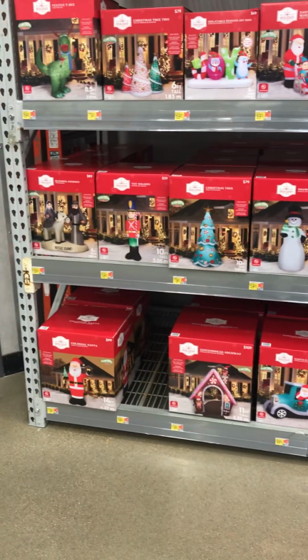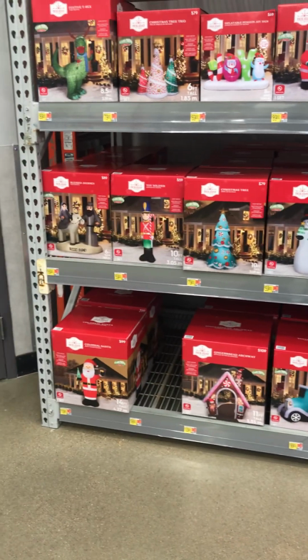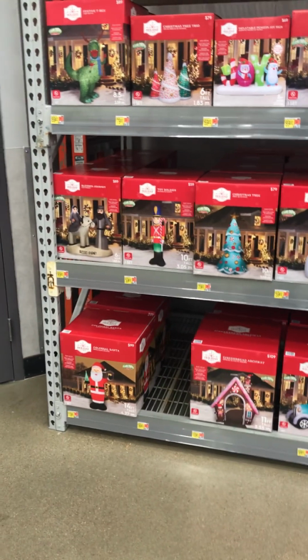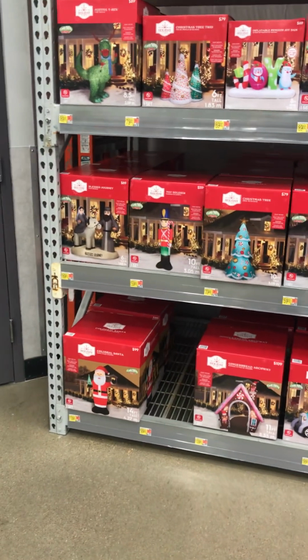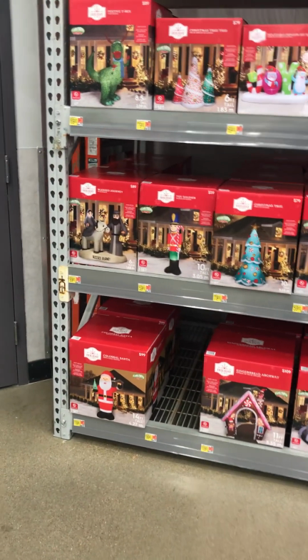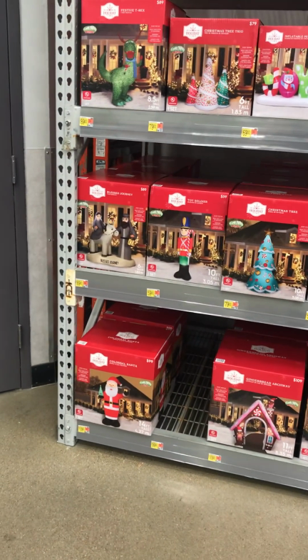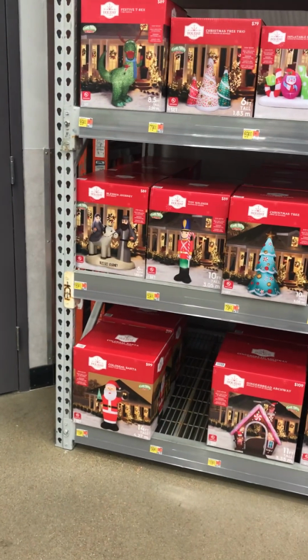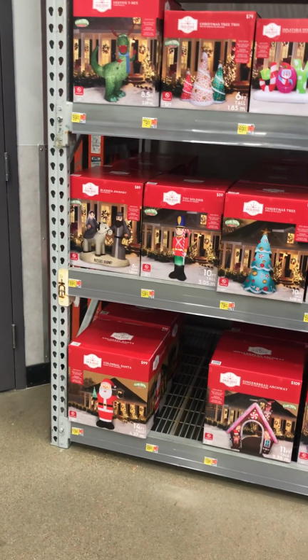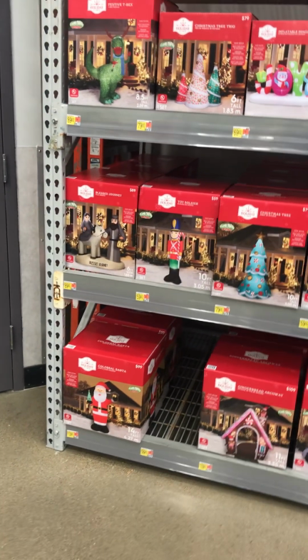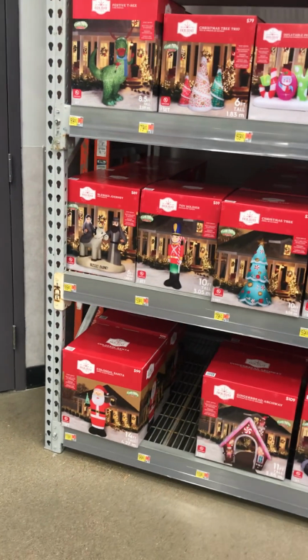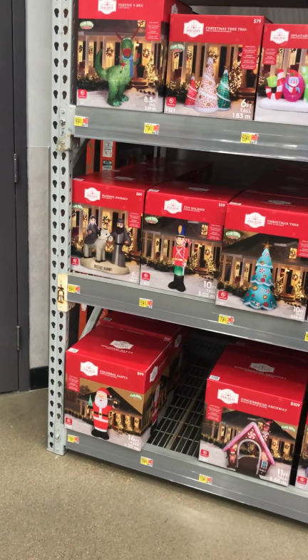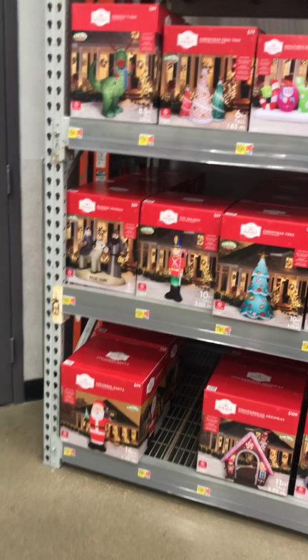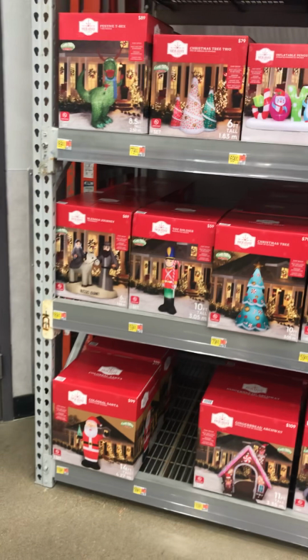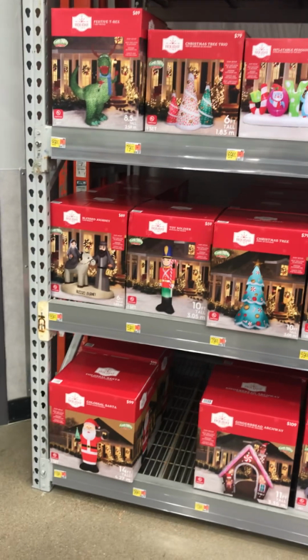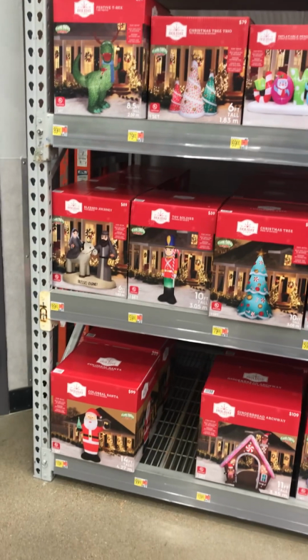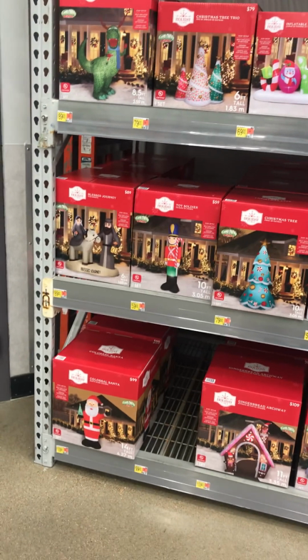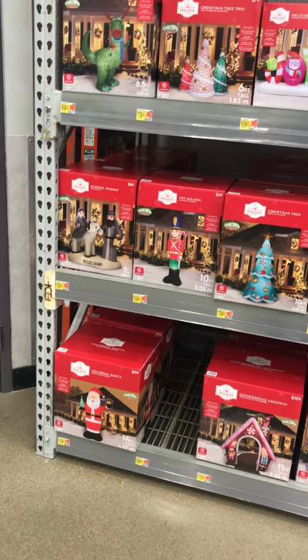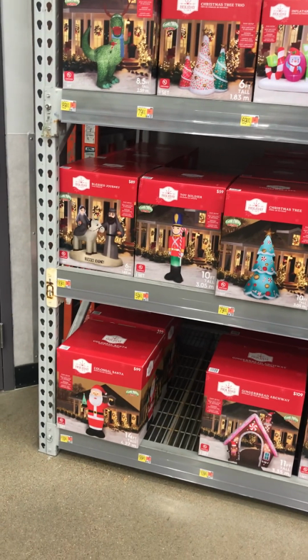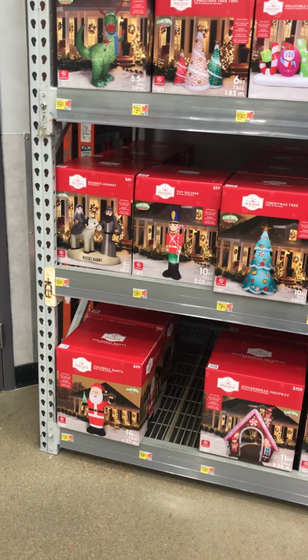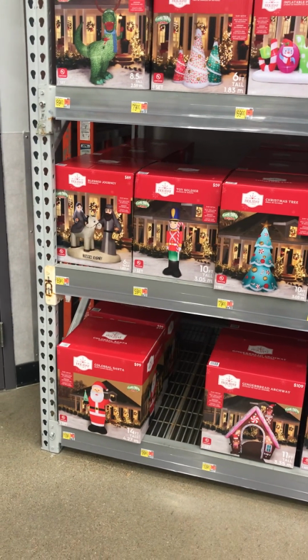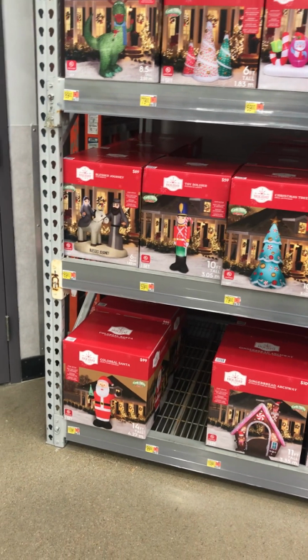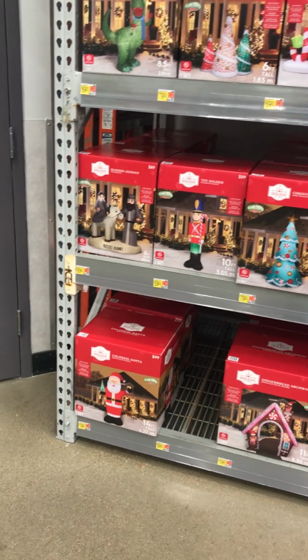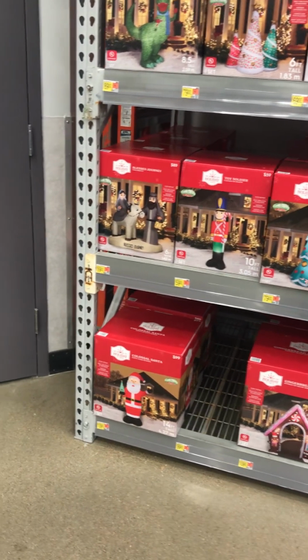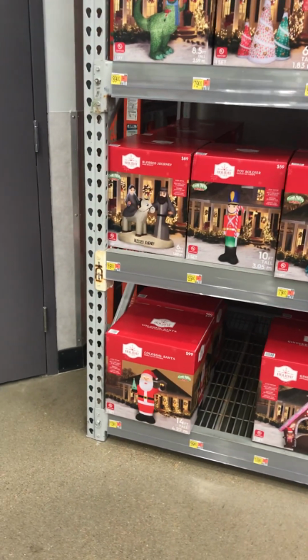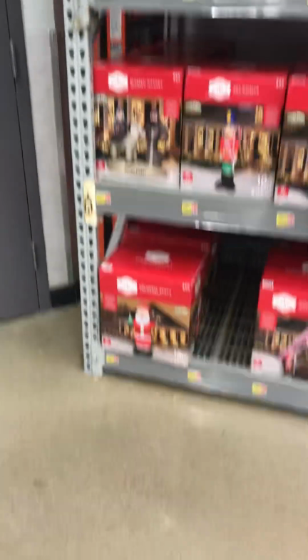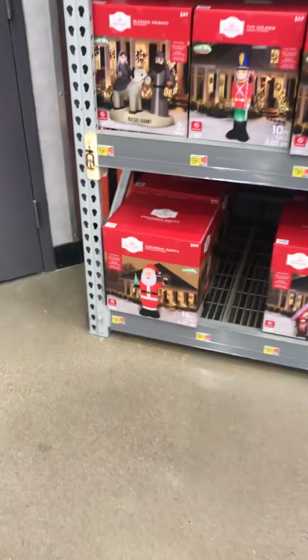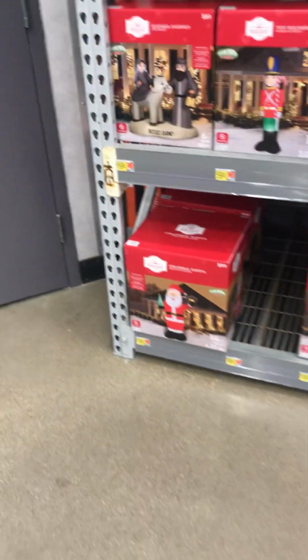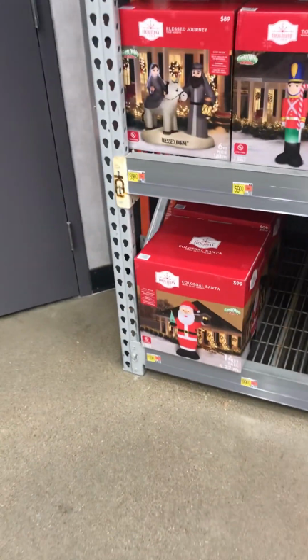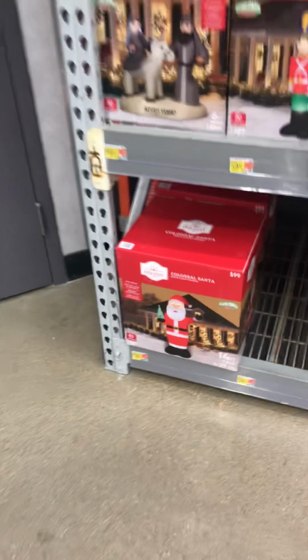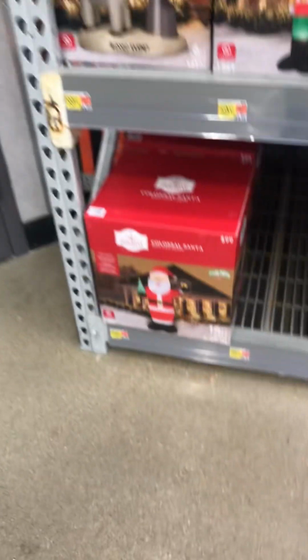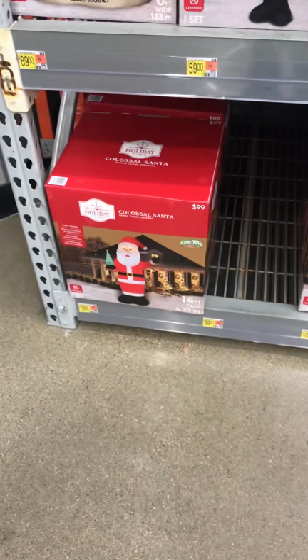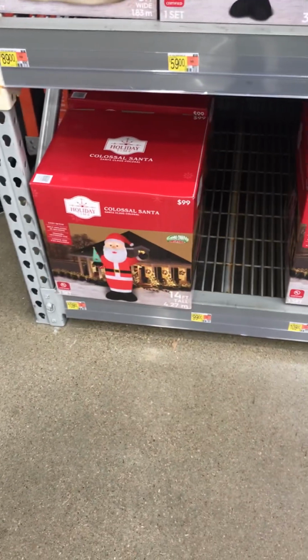Hi, welcome to Walmart. I'm Jeffrey and I'm here showing you some of the stuff that Walmart has put out. They've got a pretty good amount of cool stuff there.